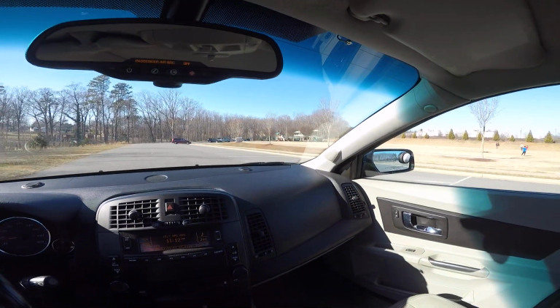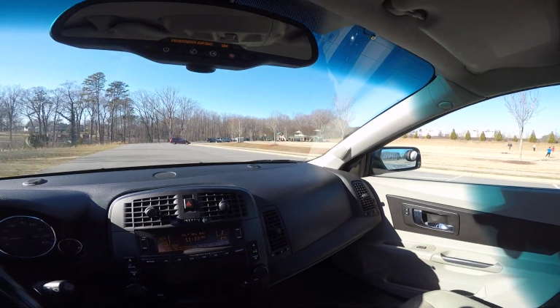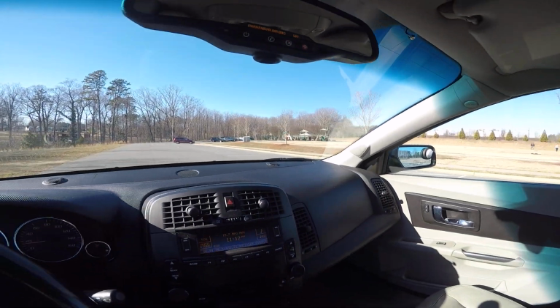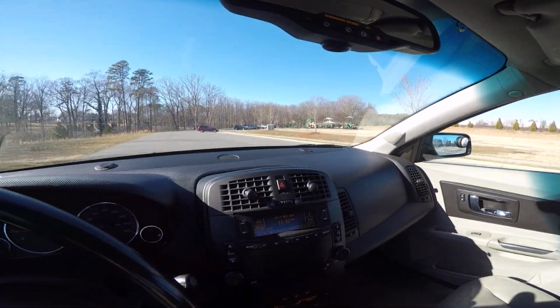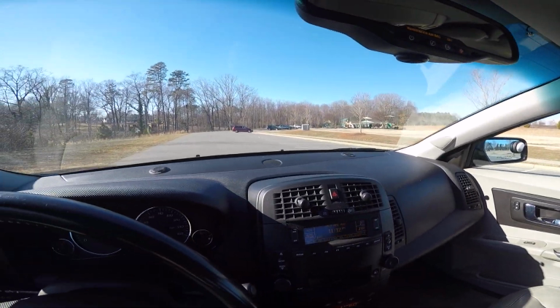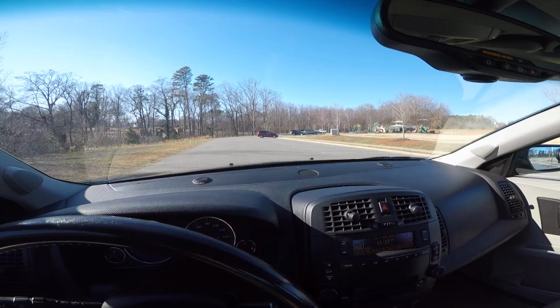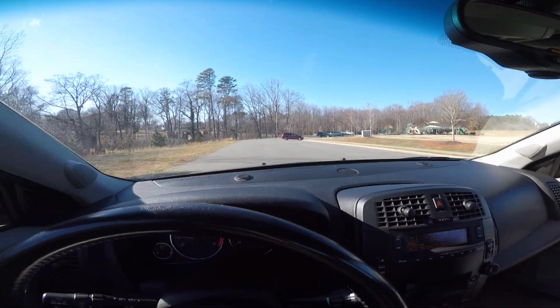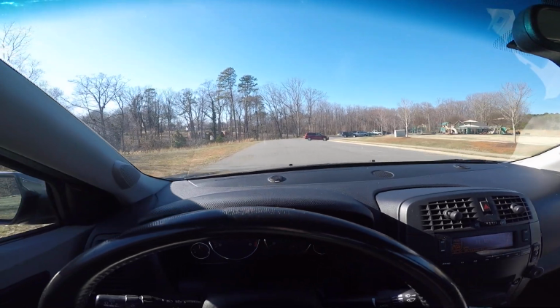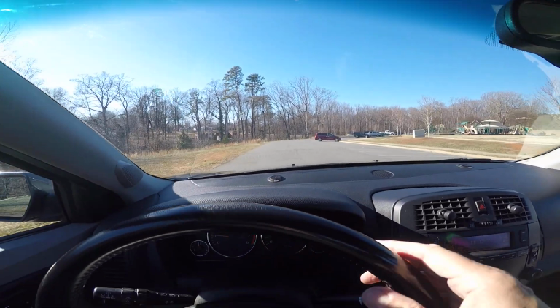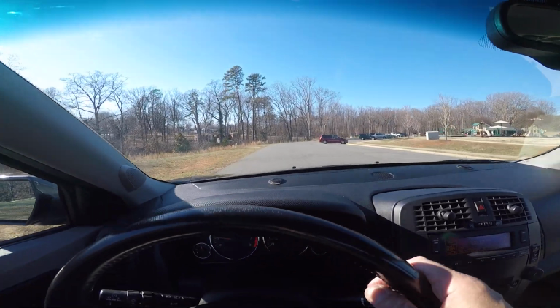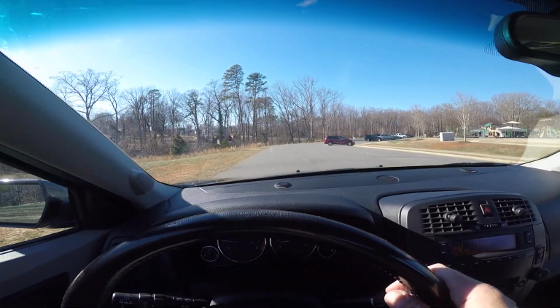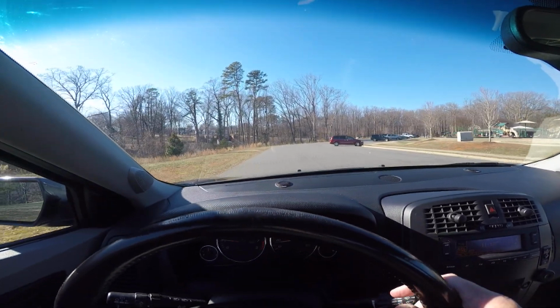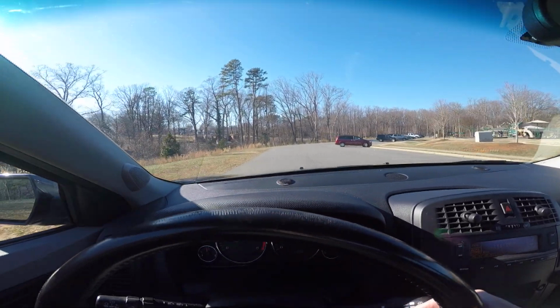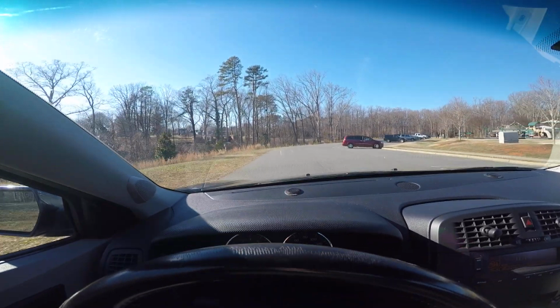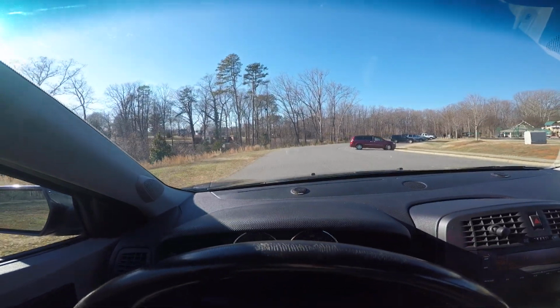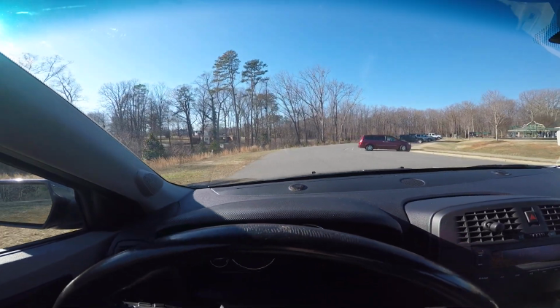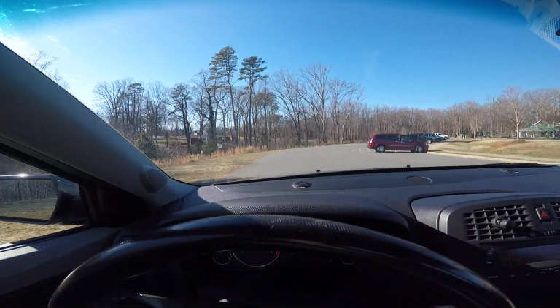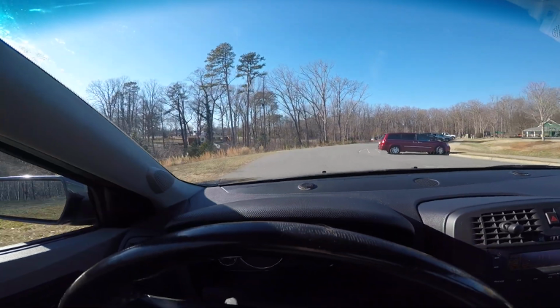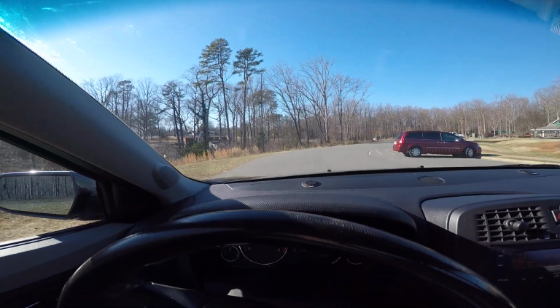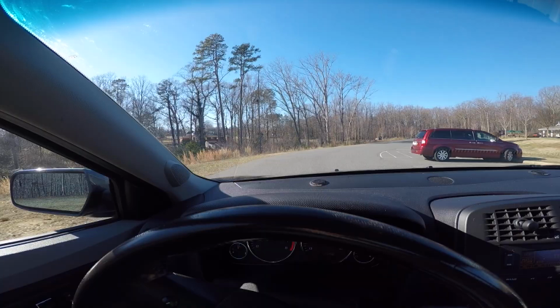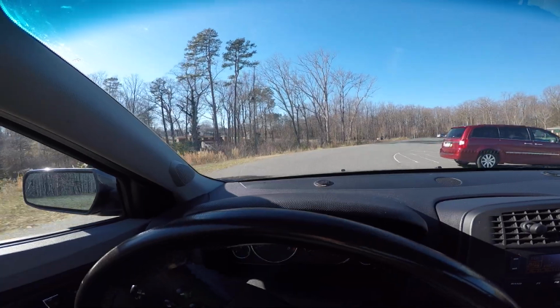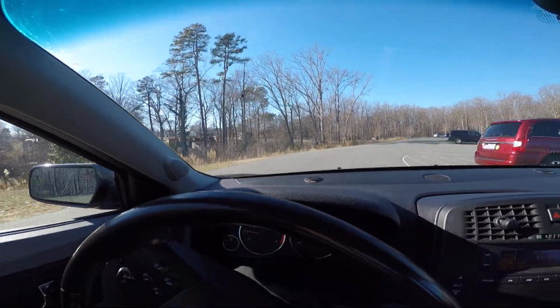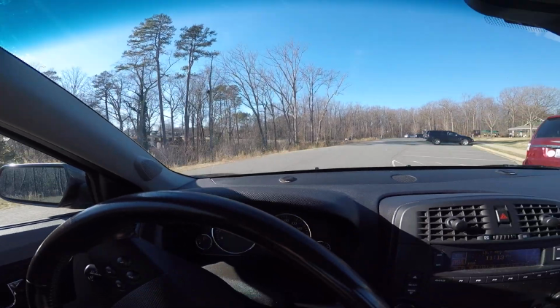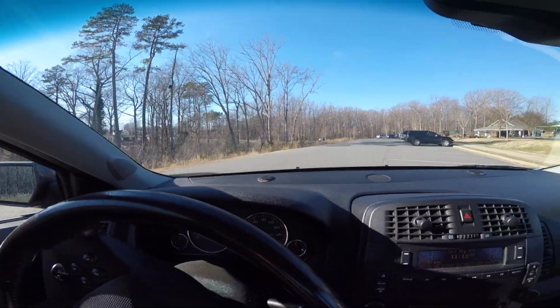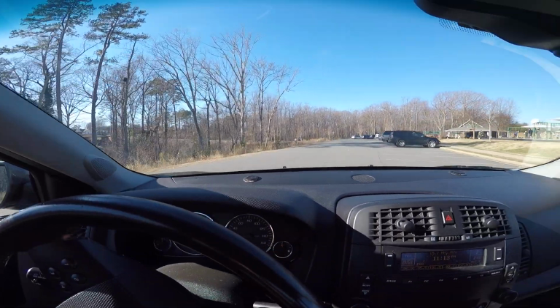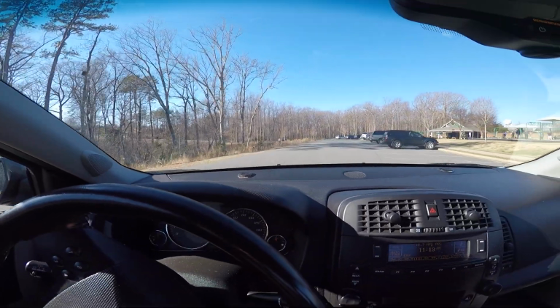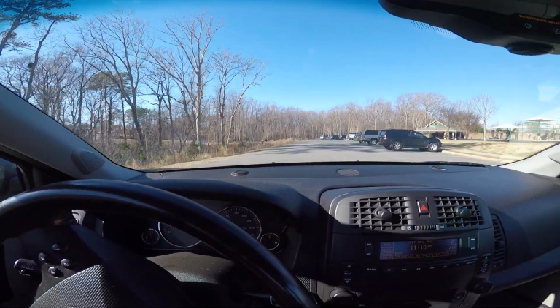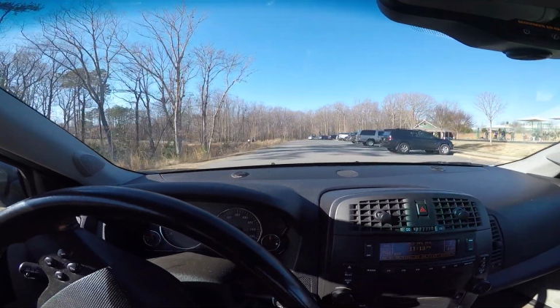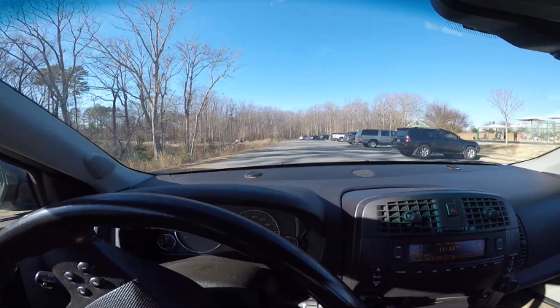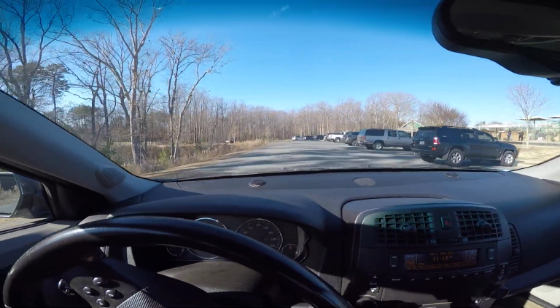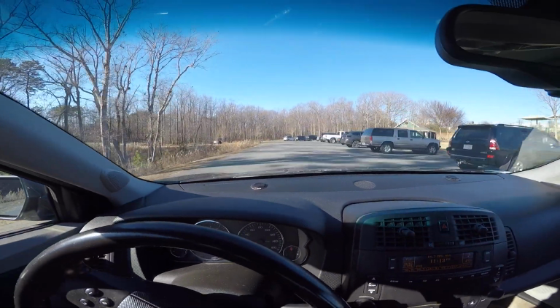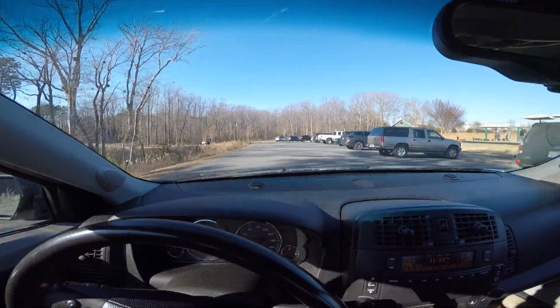There are no cracks in the dashboard. It is a southern car, so it's got no rust on it. We don't get any real snow down here and they don't salt the roads, so everything stays real nice. That's one of the reasons why I like living here so much.